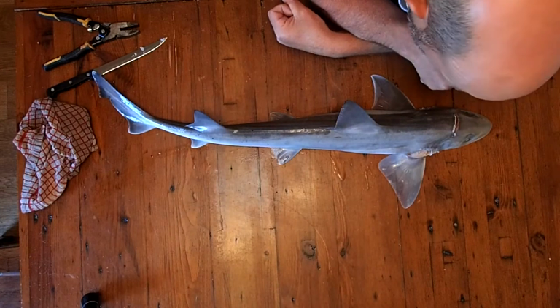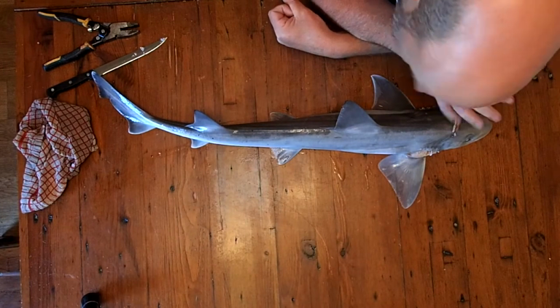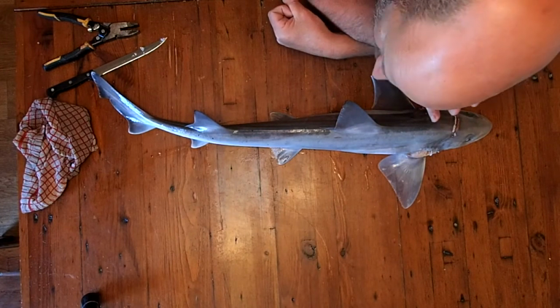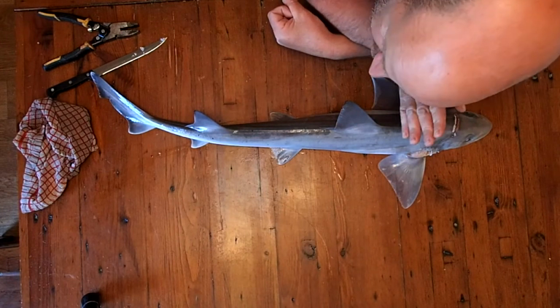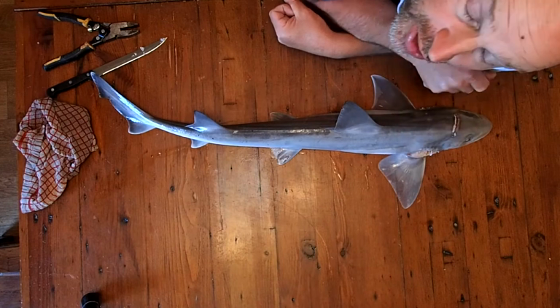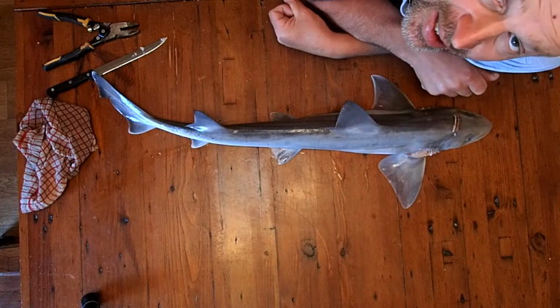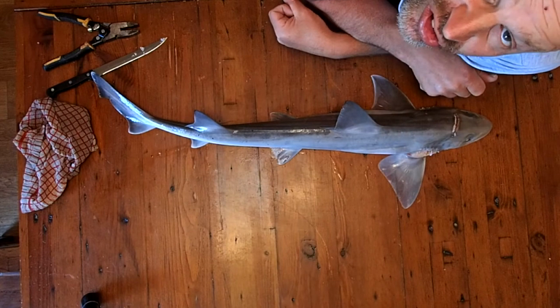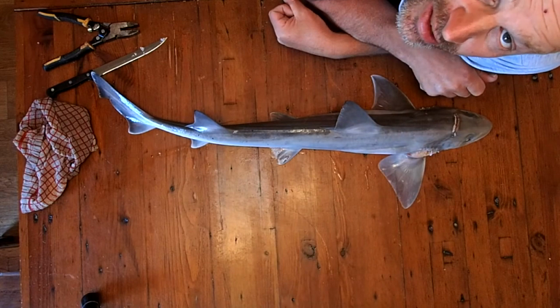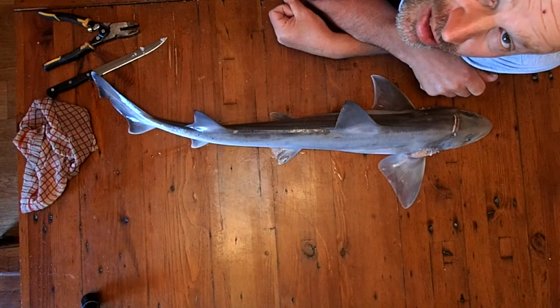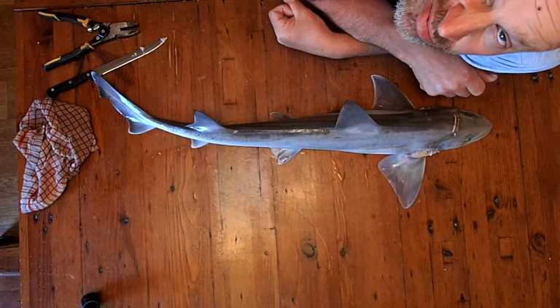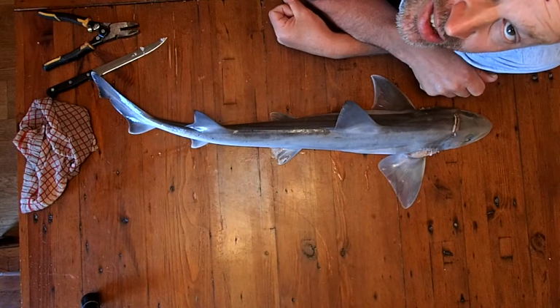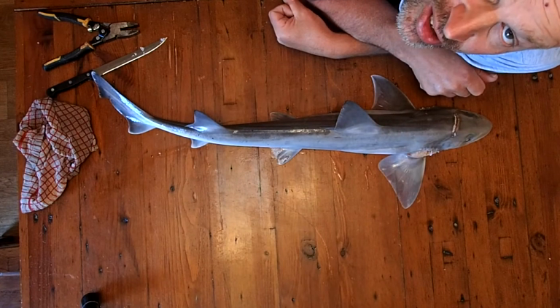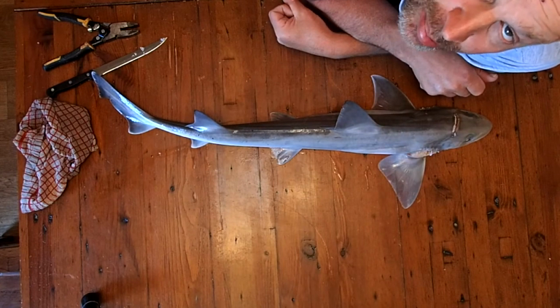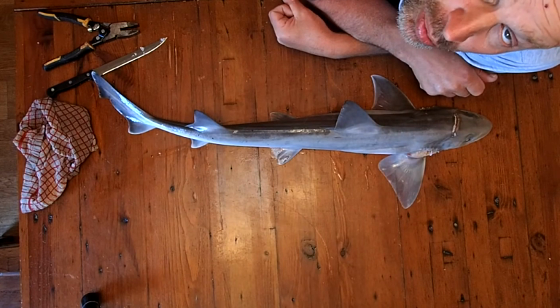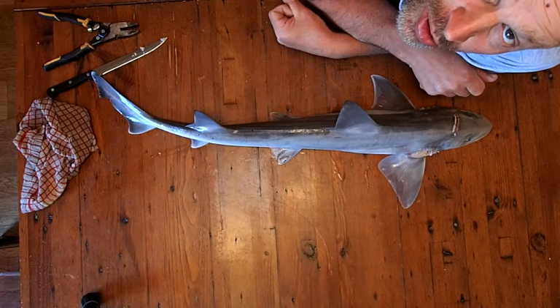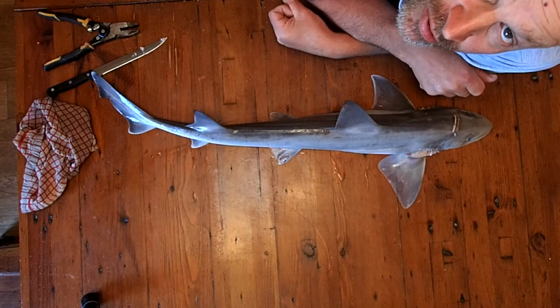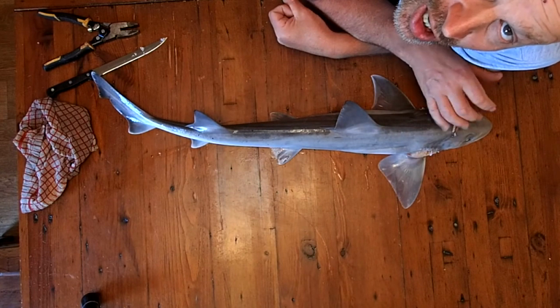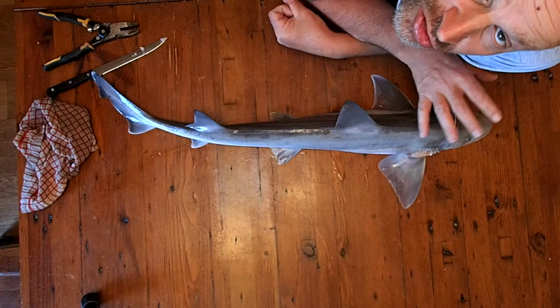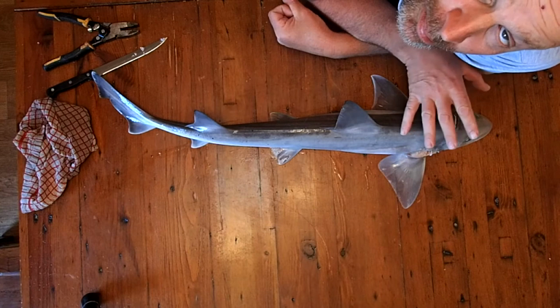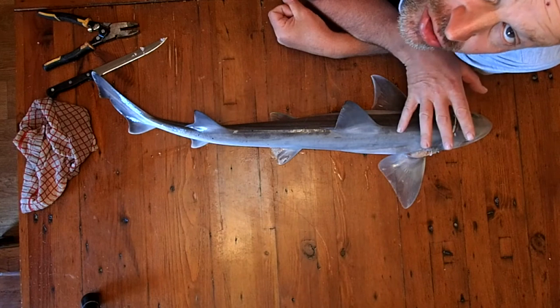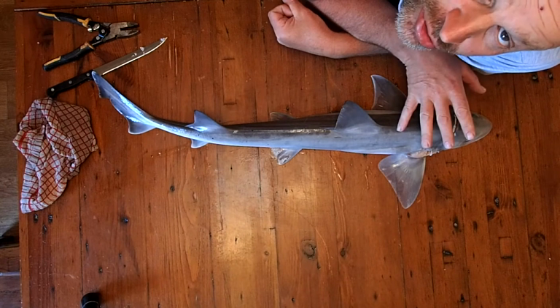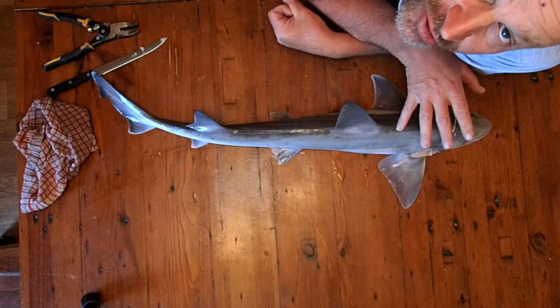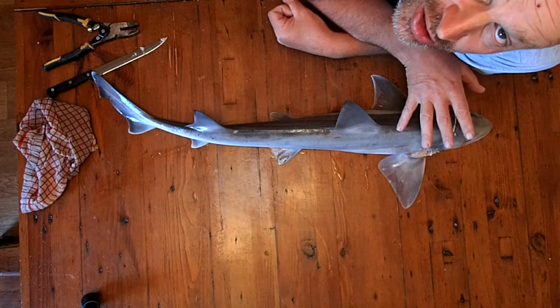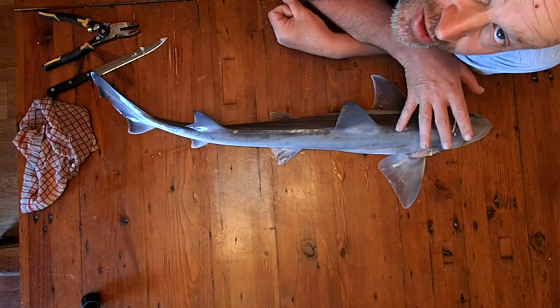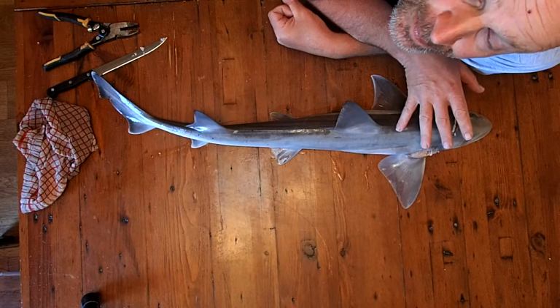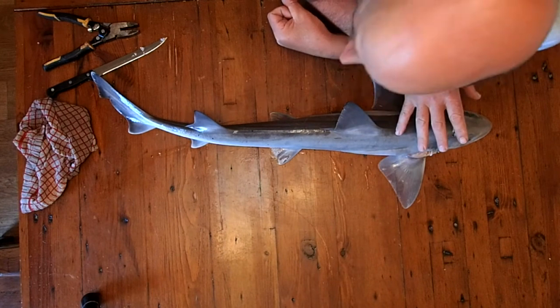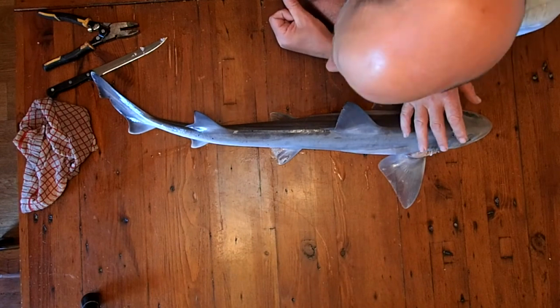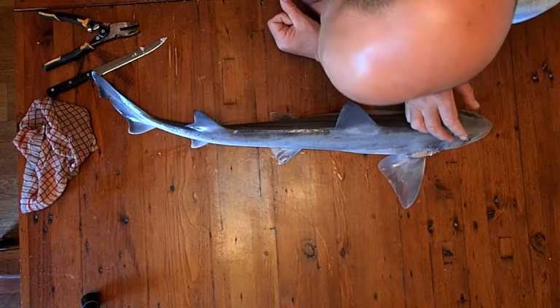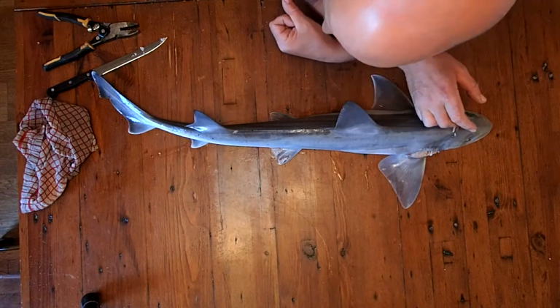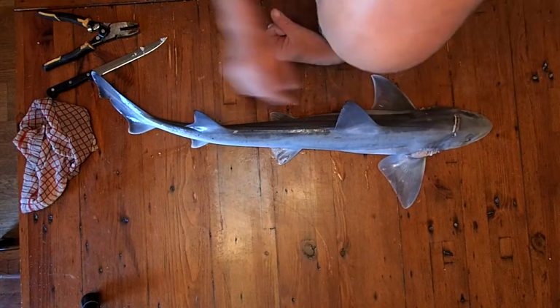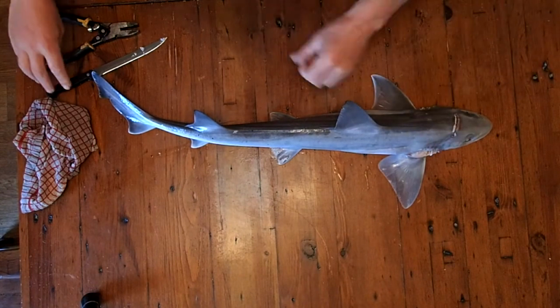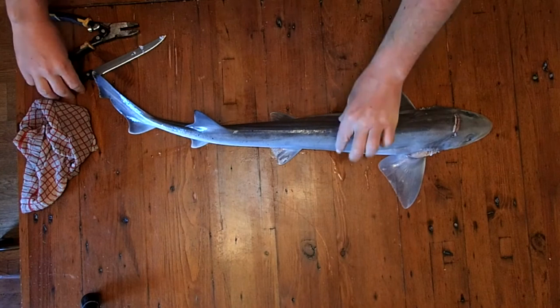Now I'm going to show you how to skin it. It's really easy, although people are always put off. It's the same method that you would use for skinning dogfish. So, first things first.